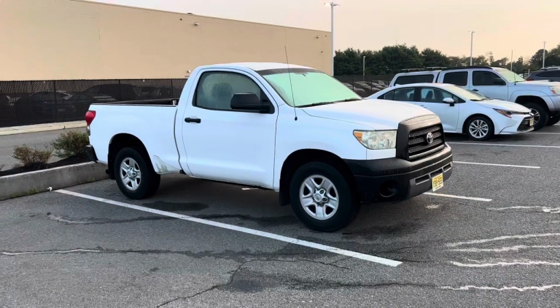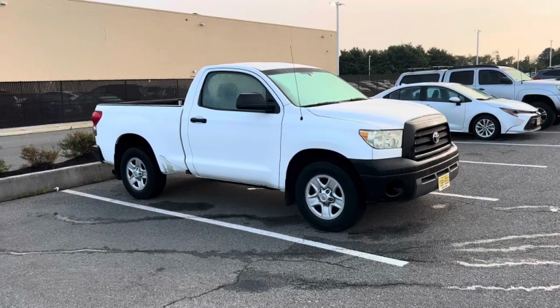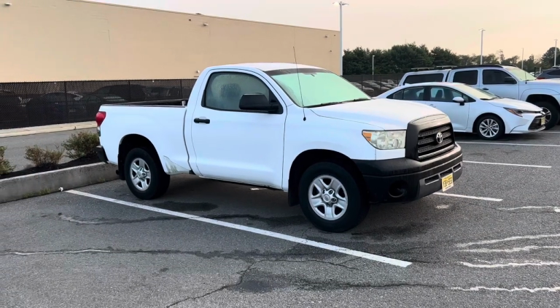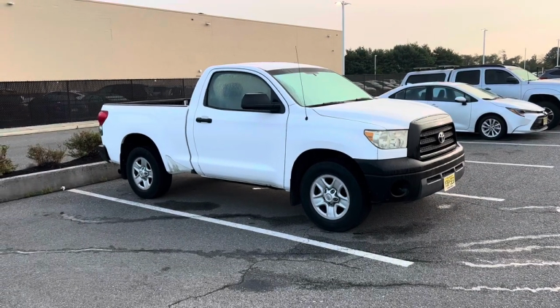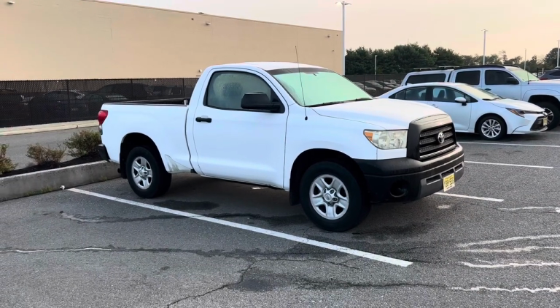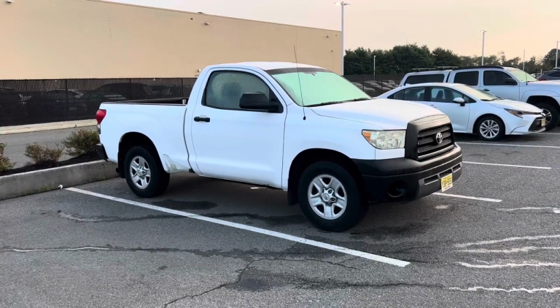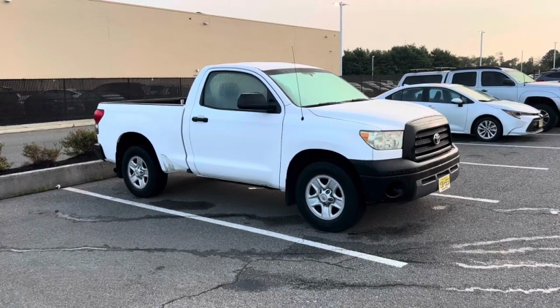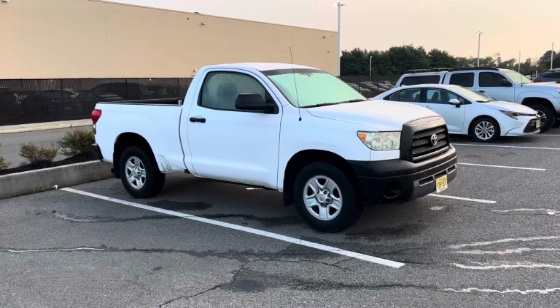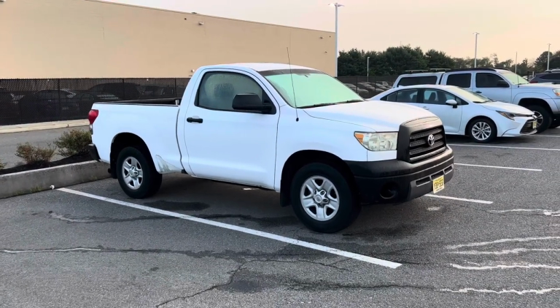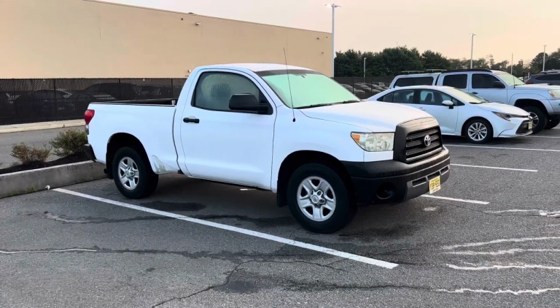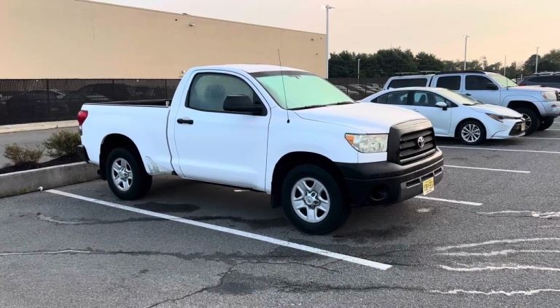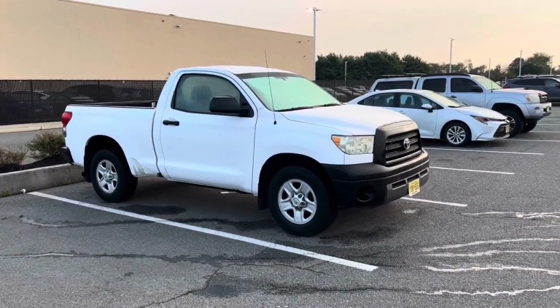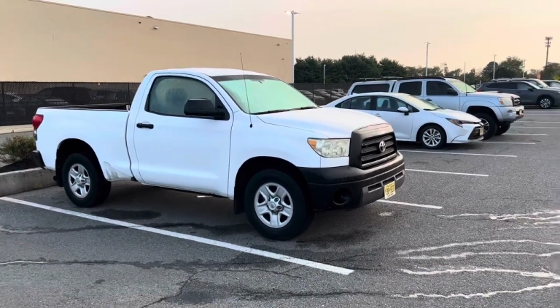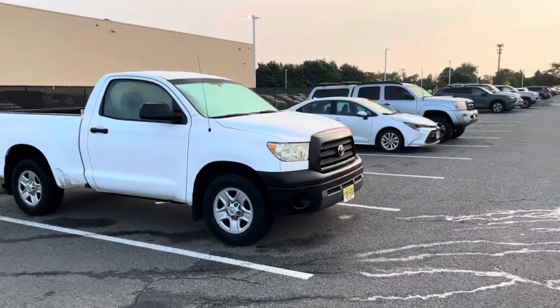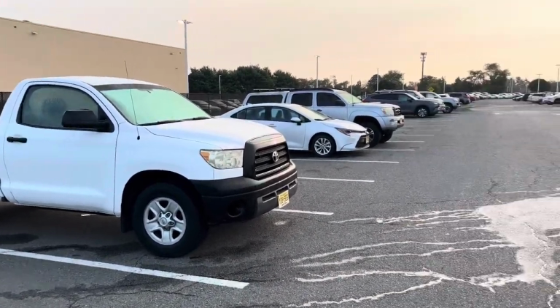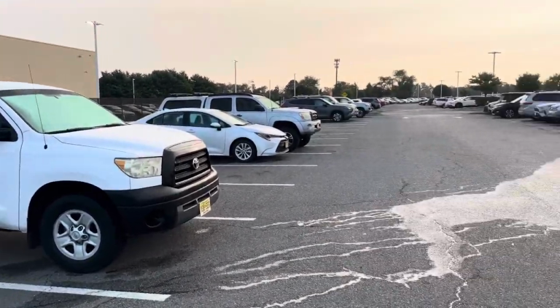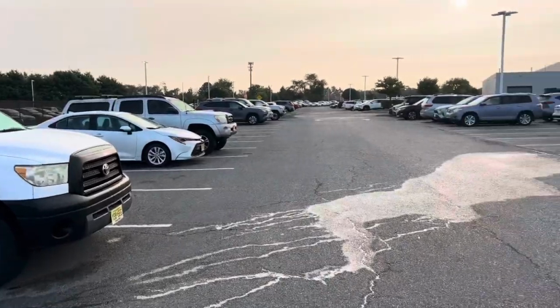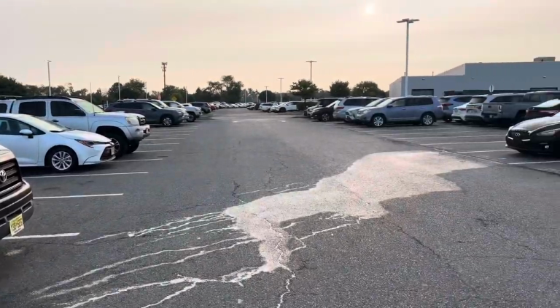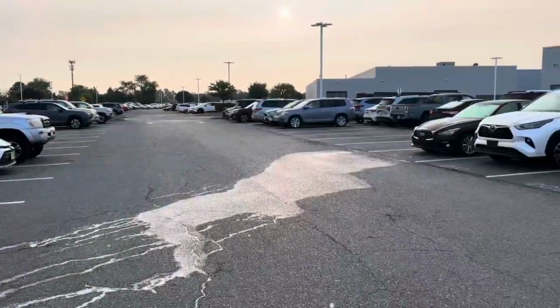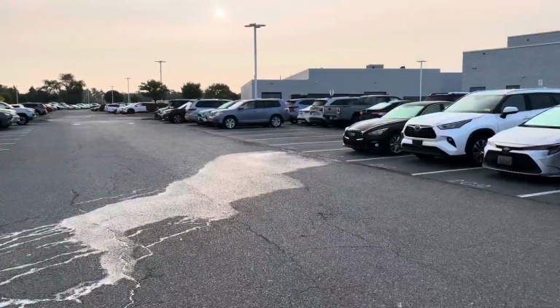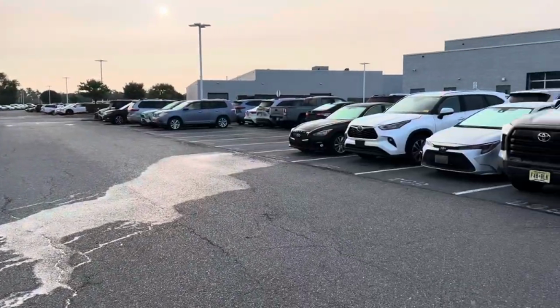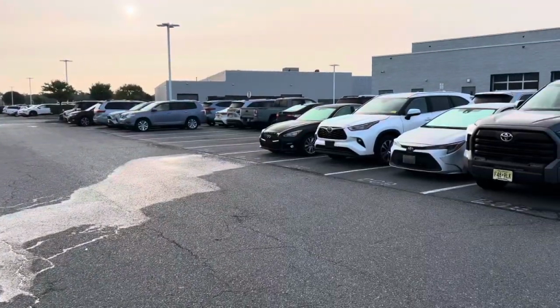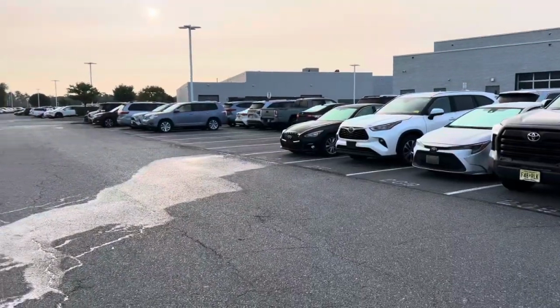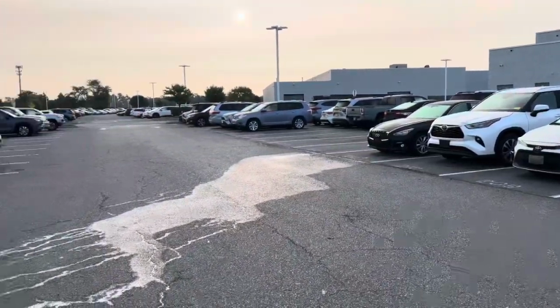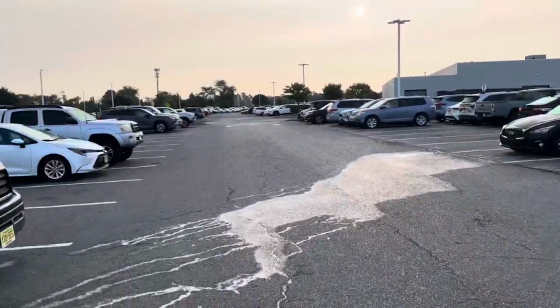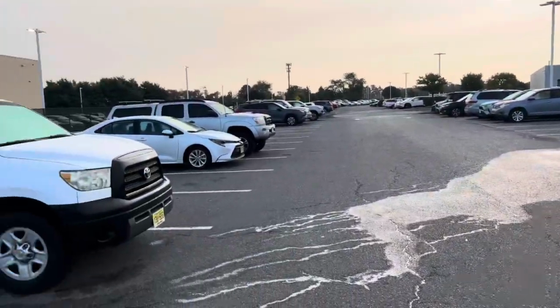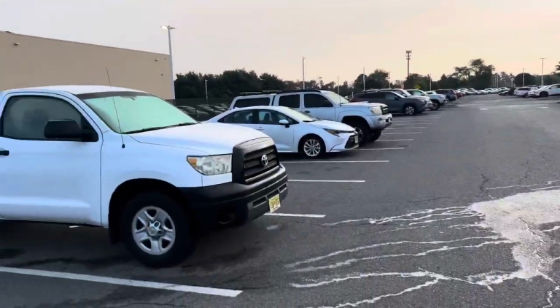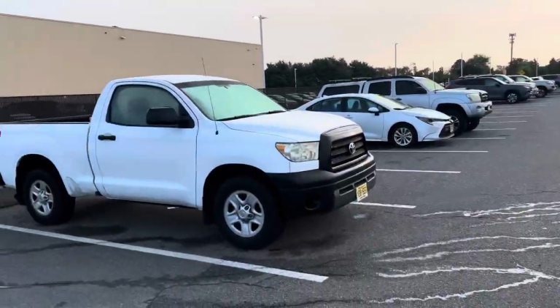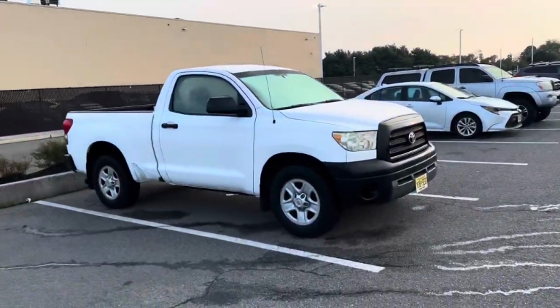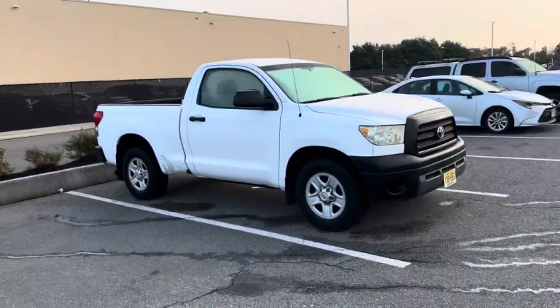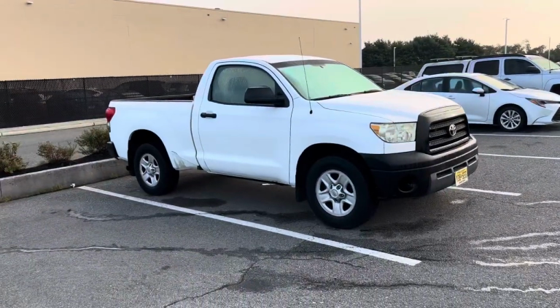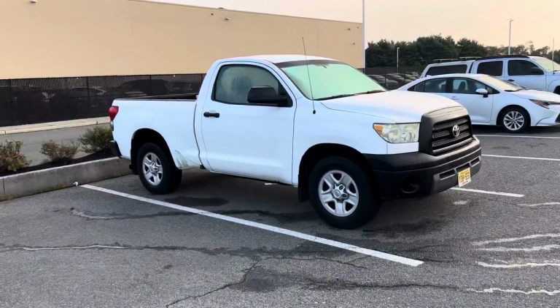I'm obsessed with these trucks. With the right package — the 5.7 V8, TRD off-road package, and the TRD supercharger — these things were nasty, blowing doors off on drag strips everywhere. There's just something about the RCSB Tundra I absolutely love. Six-and-a-half-foot bed on a regular cab — must have — and they should bring it back. This is such a great dealership to be at with so many different Tundras, but this thing has my heart.